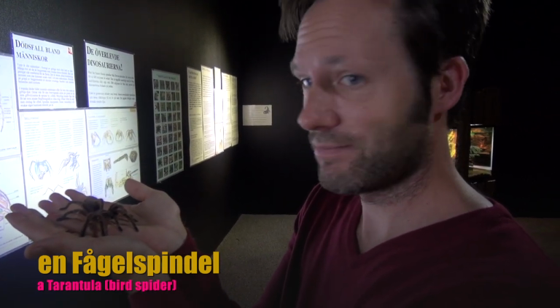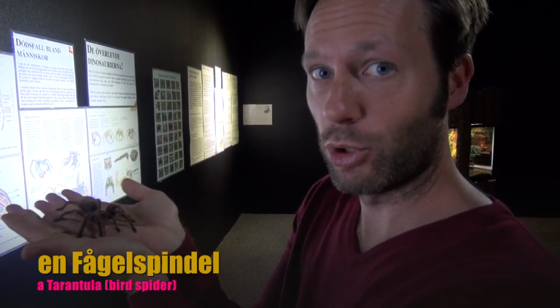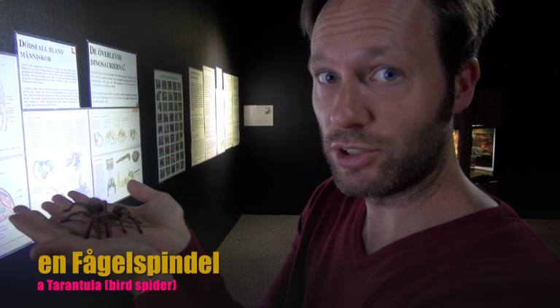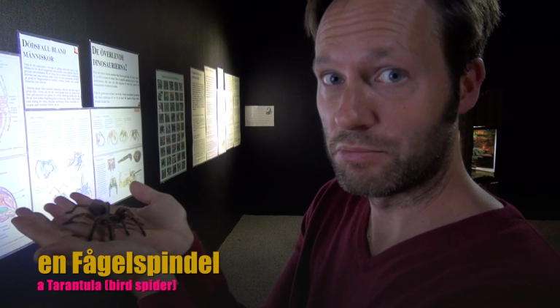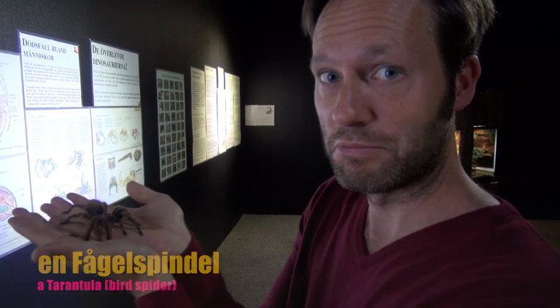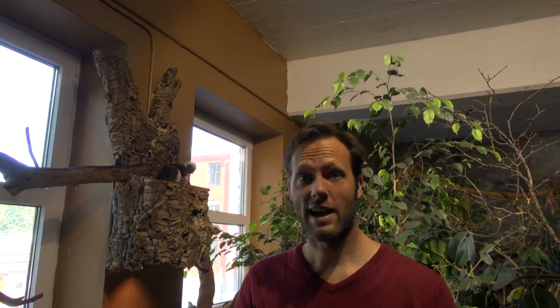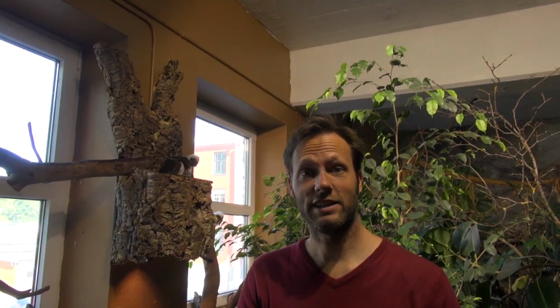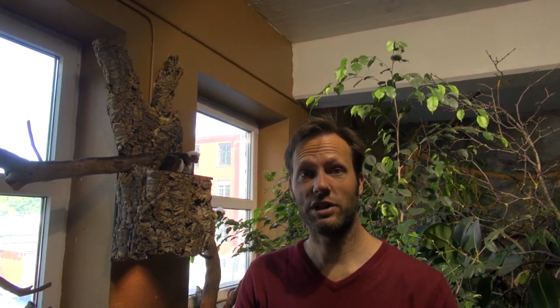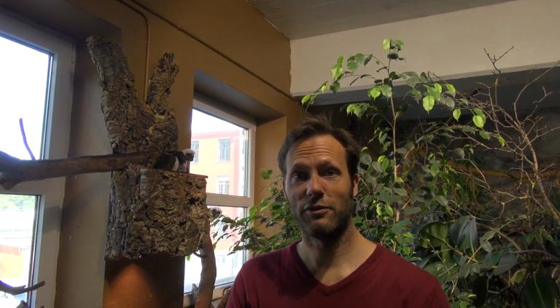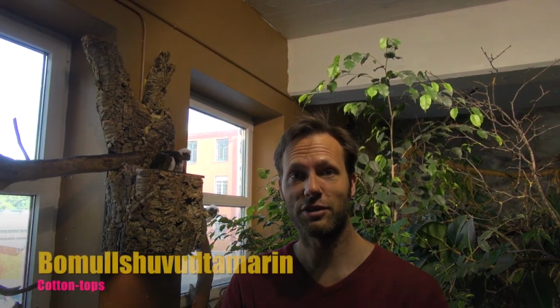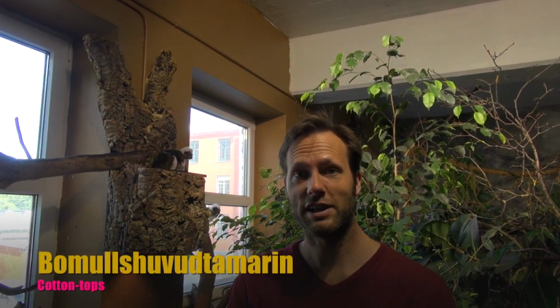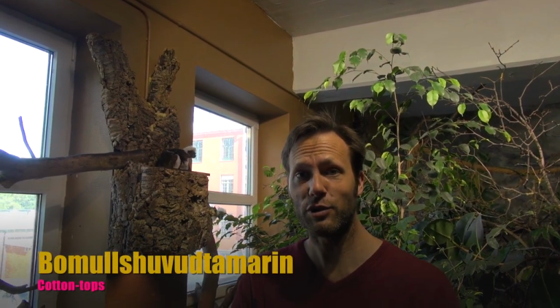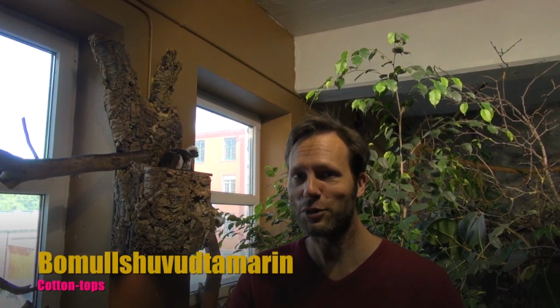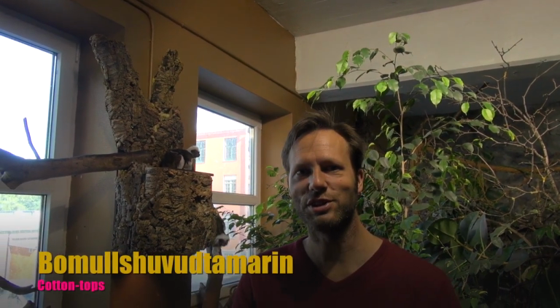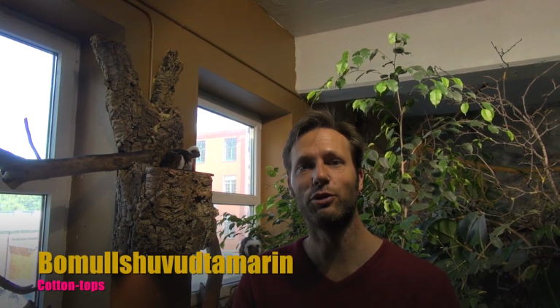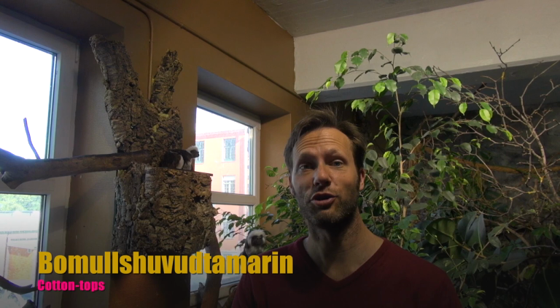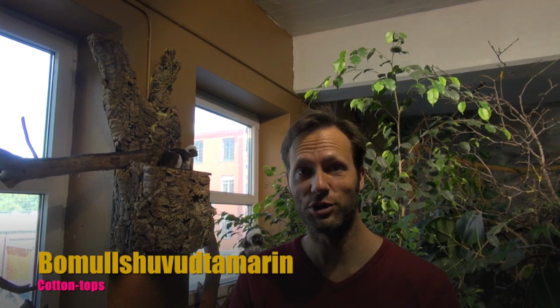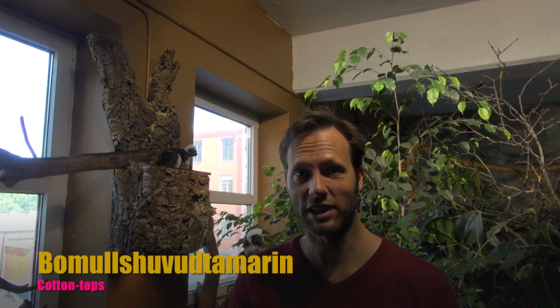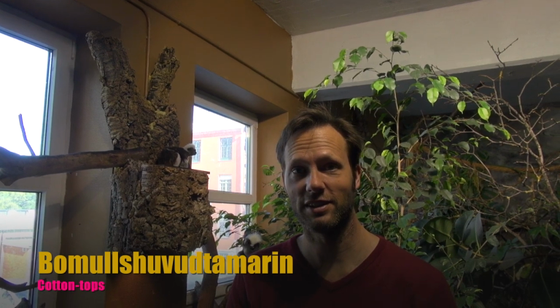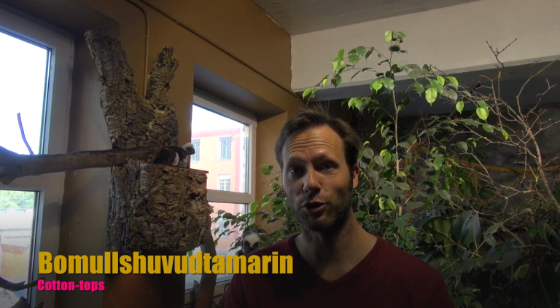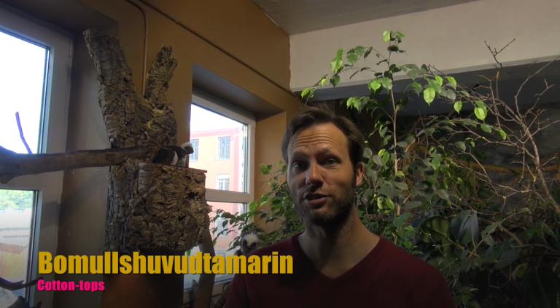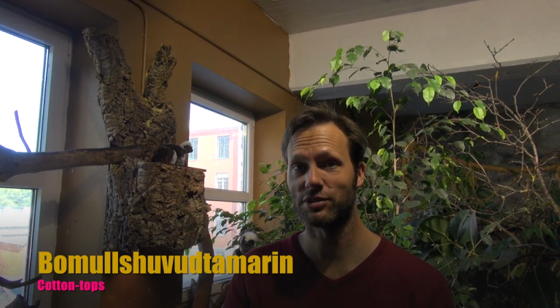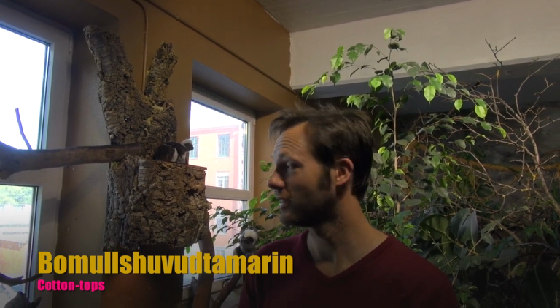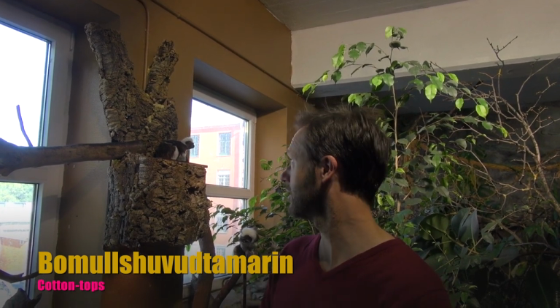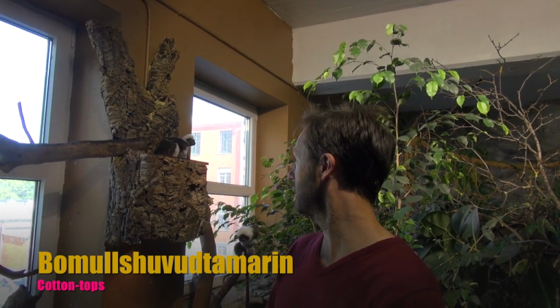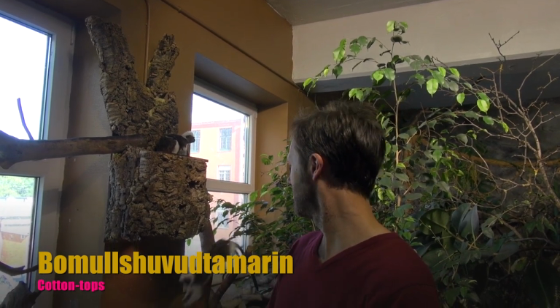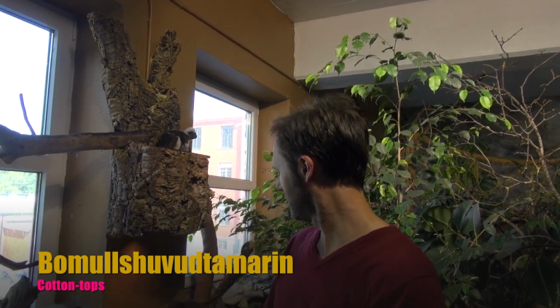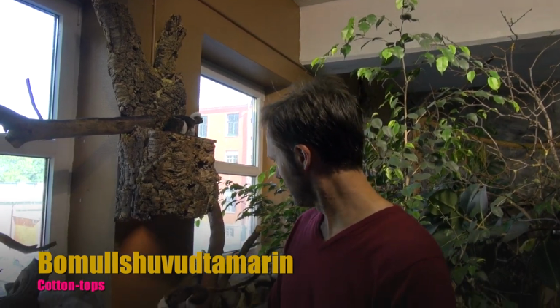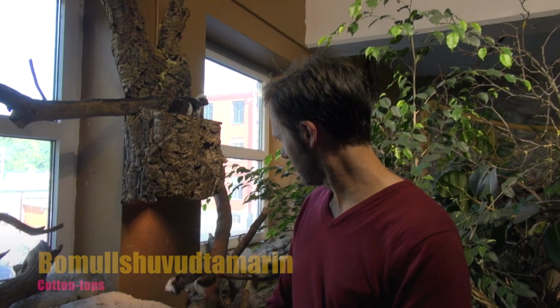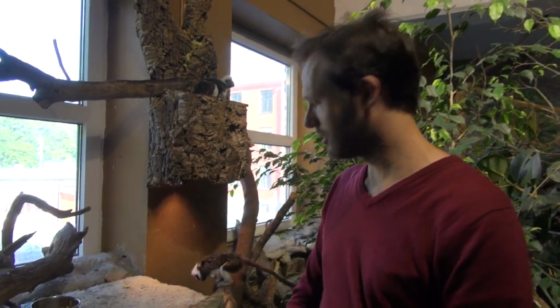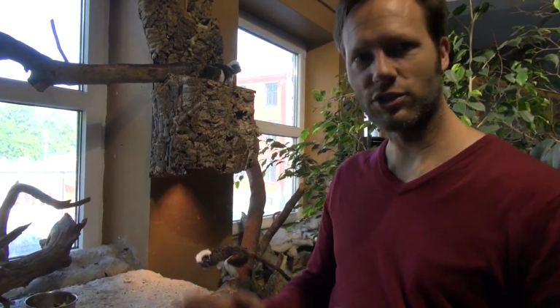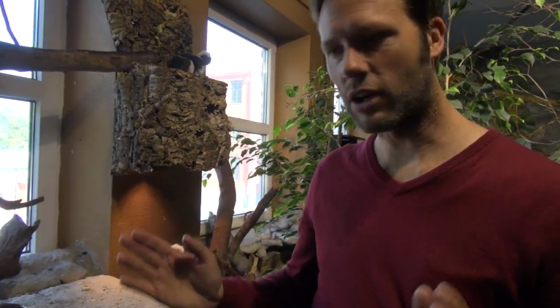They will bite you. And in here we have something that is a very long word in Swedish, bumulshuvudtammarin. They're called cotton tops in English. Their tails are really long.